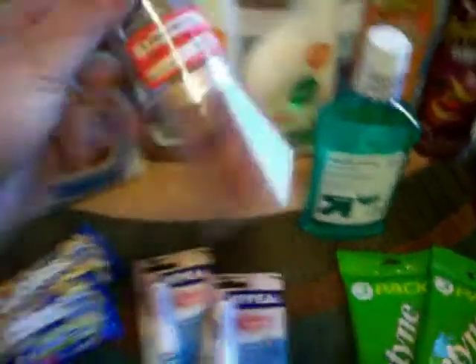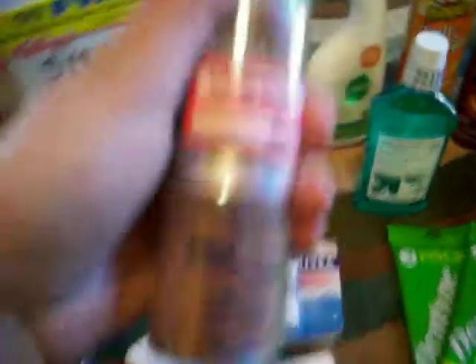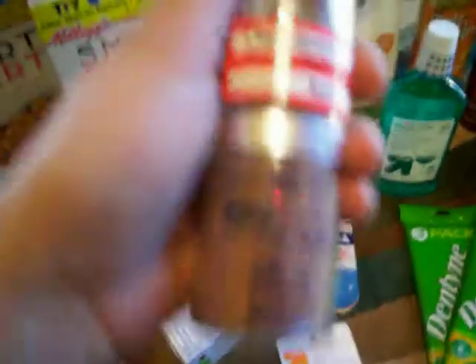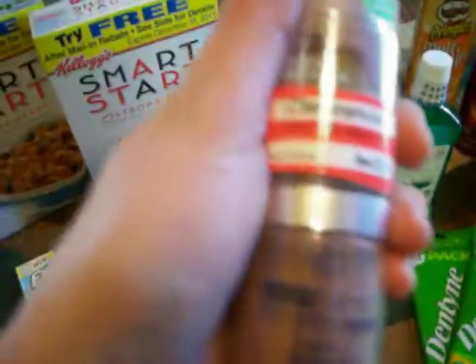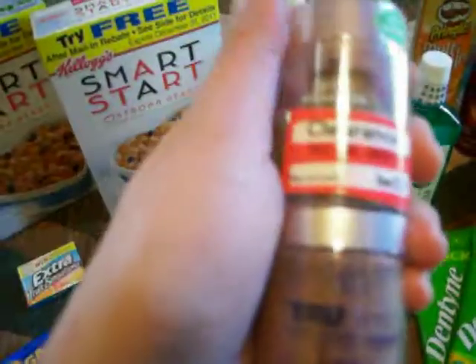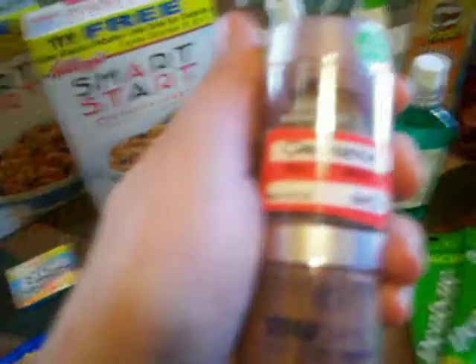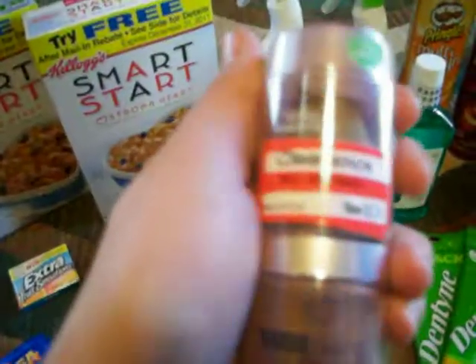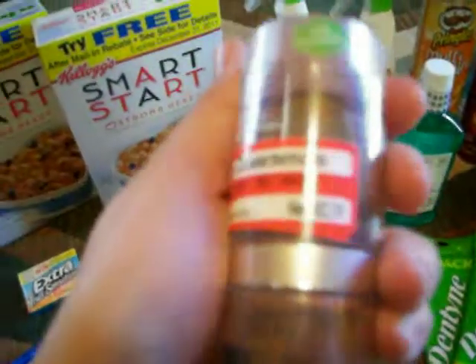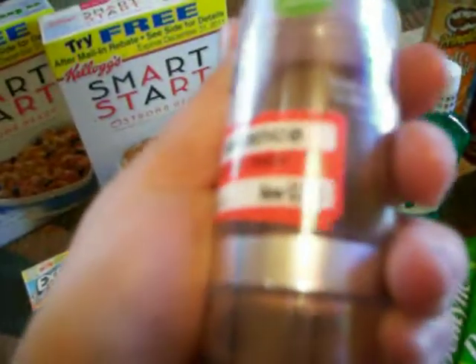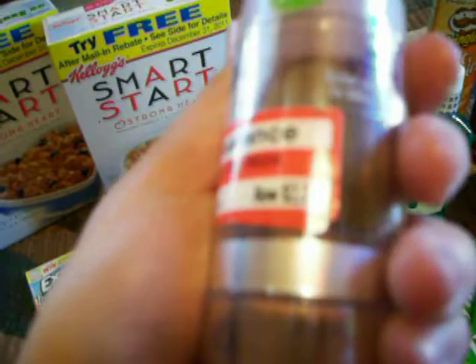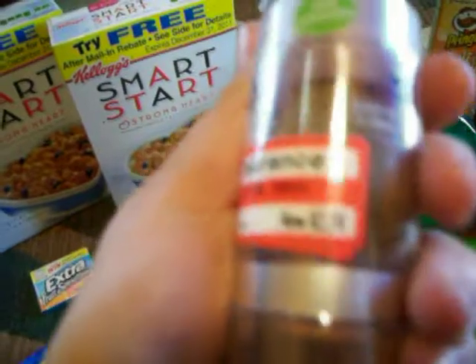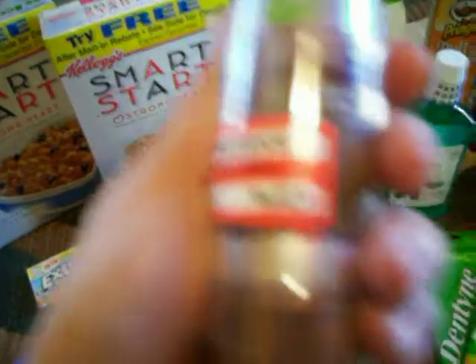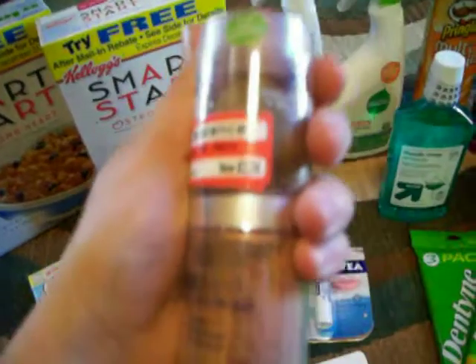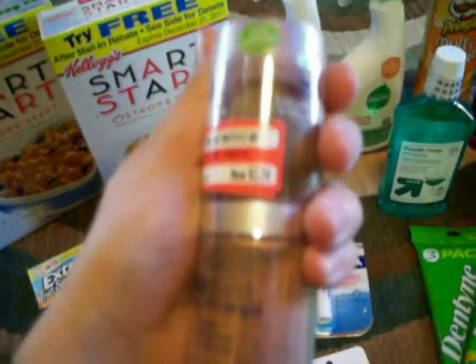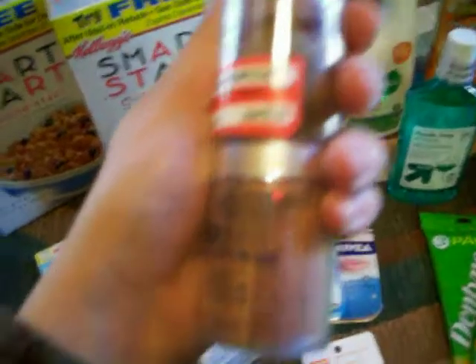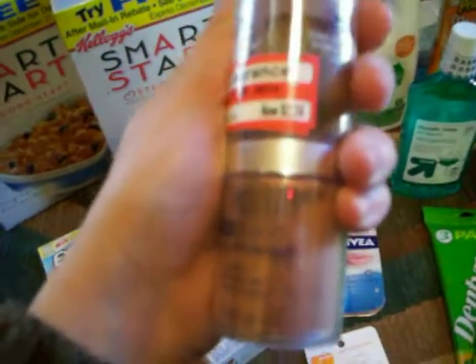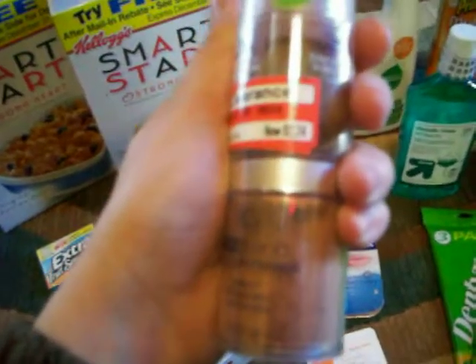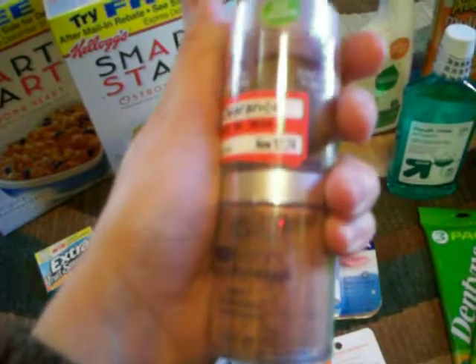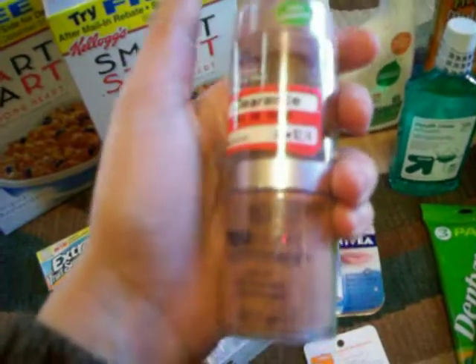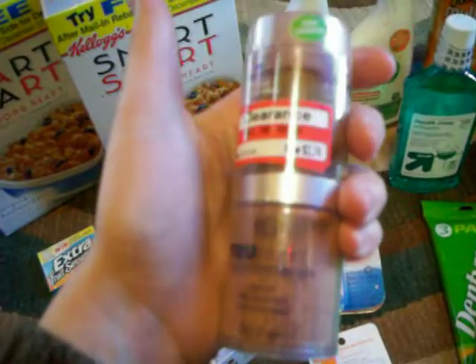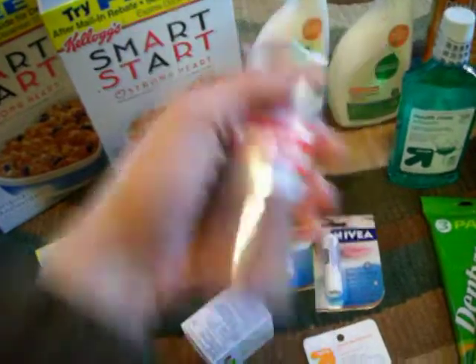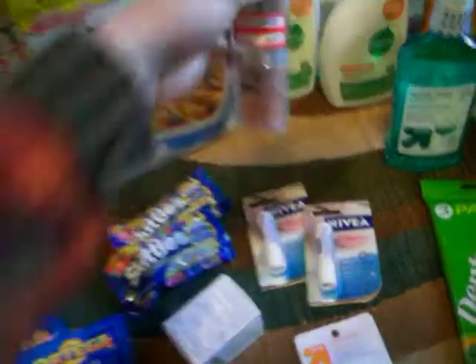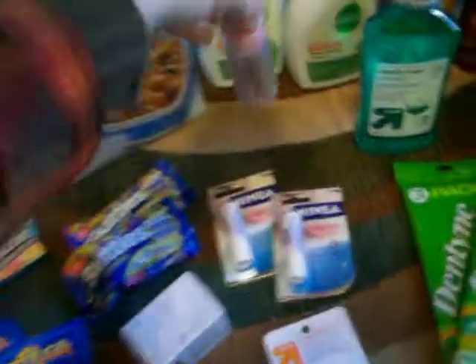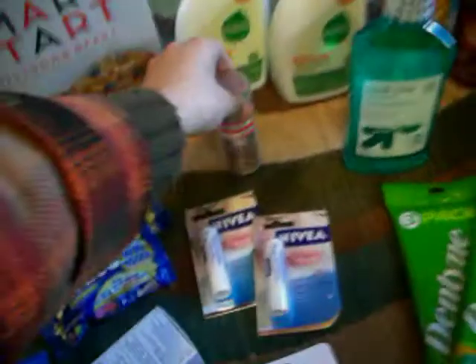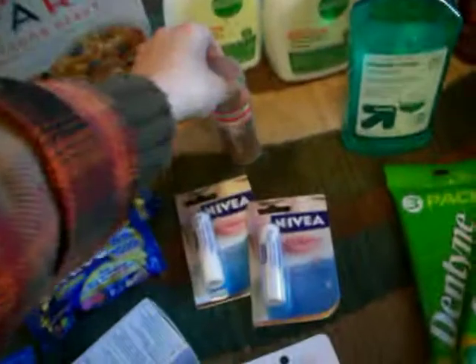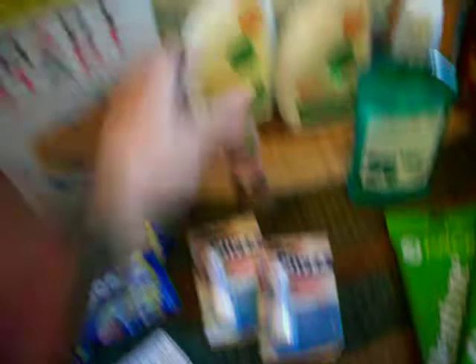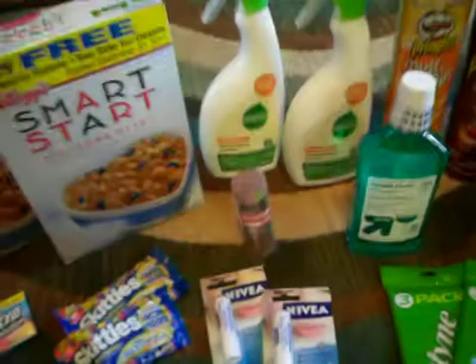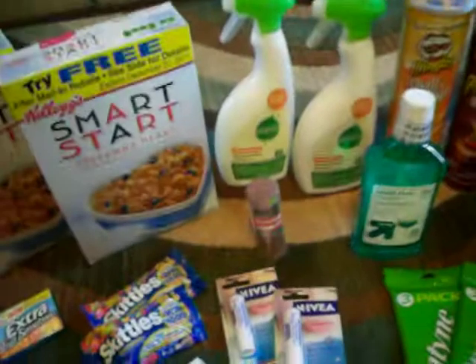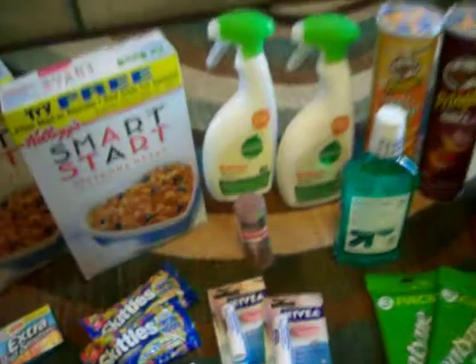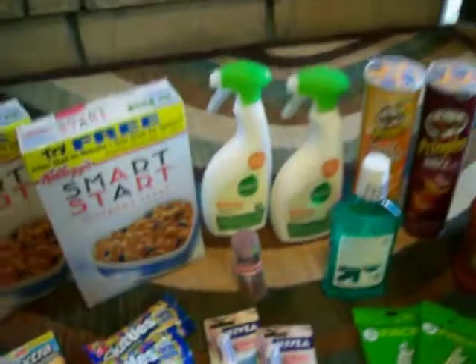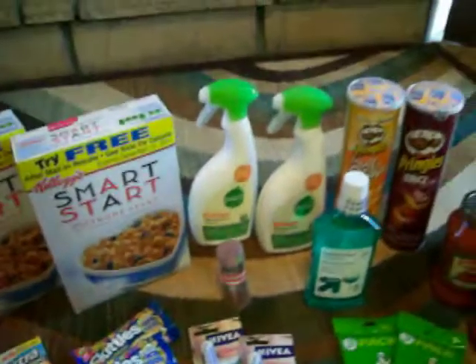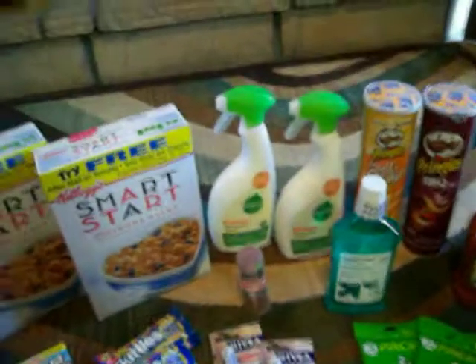This was a good deal — this is a bronzer and it was on clearance, I don't know if you can see that, for $2.74. I had $1 off, so I paid $1.74 for an $11 product, which was pretty good.